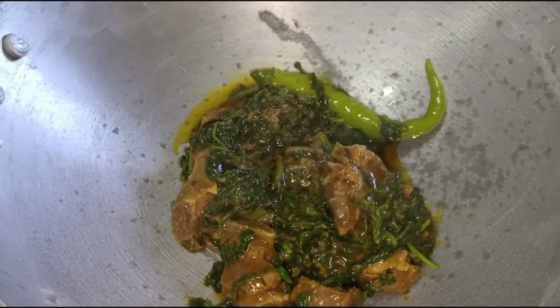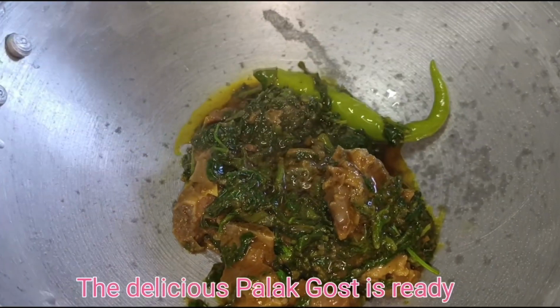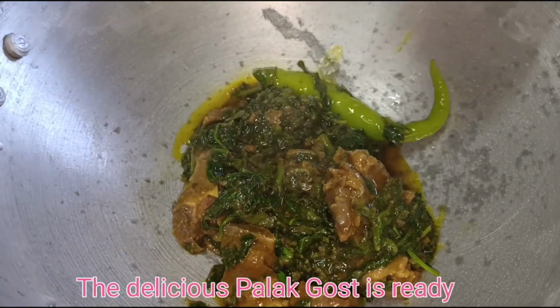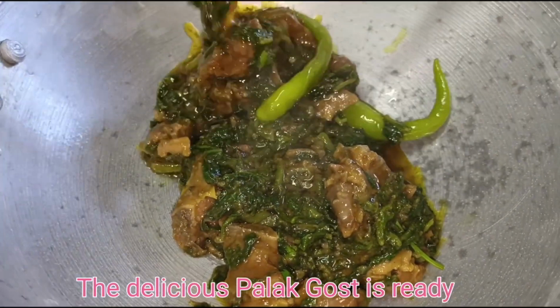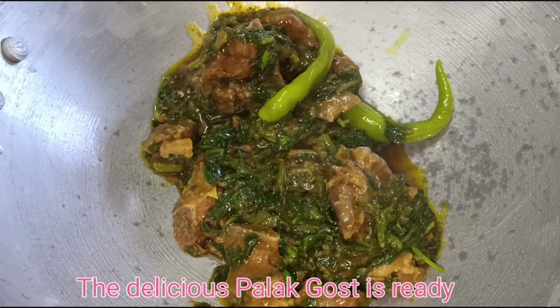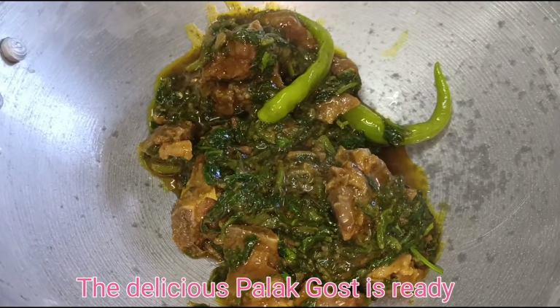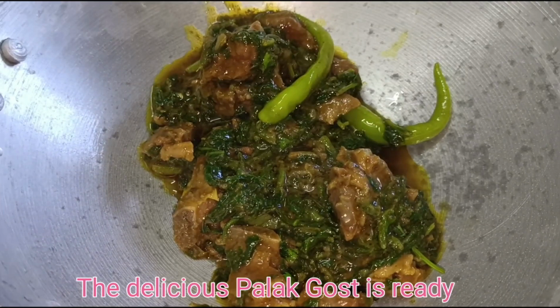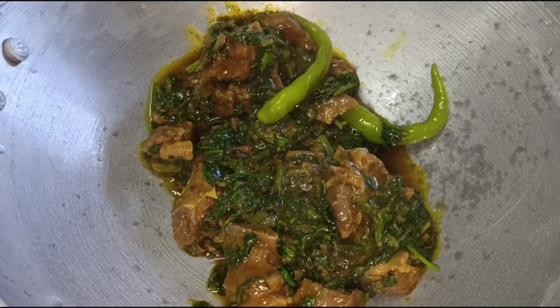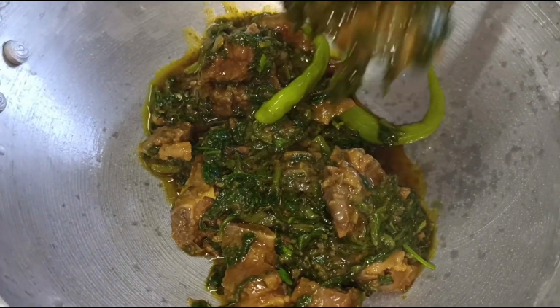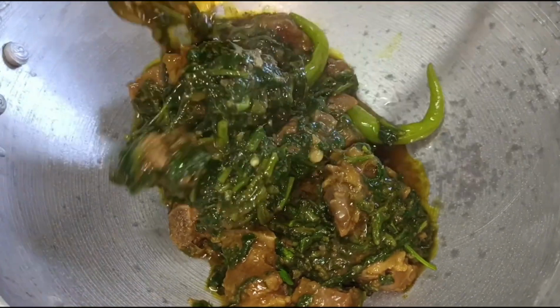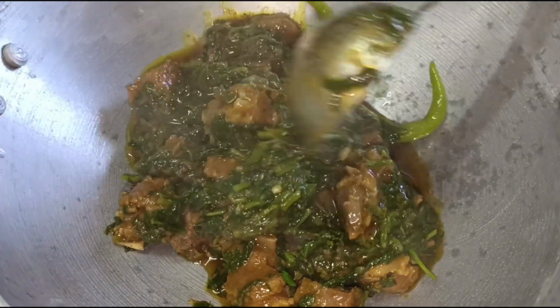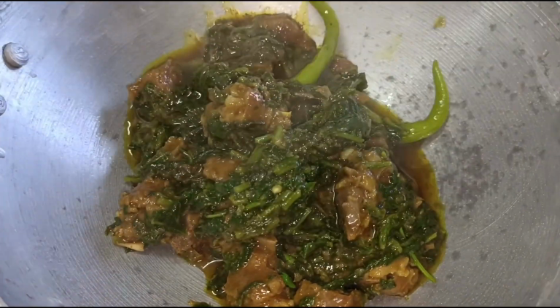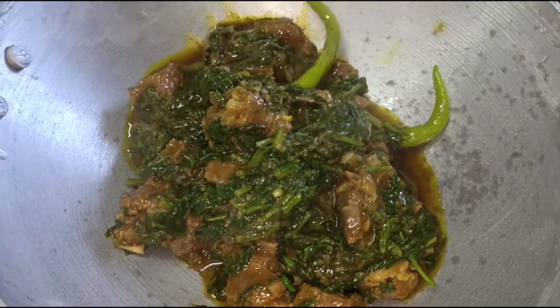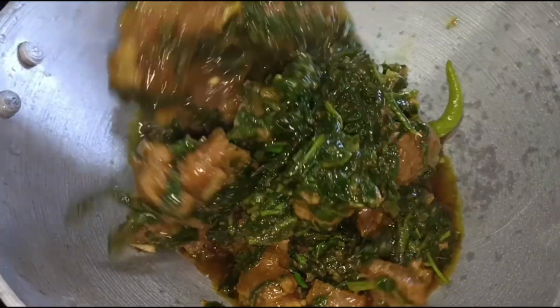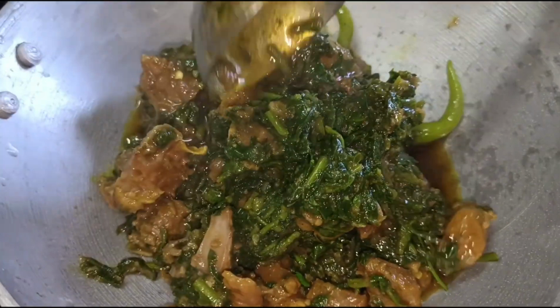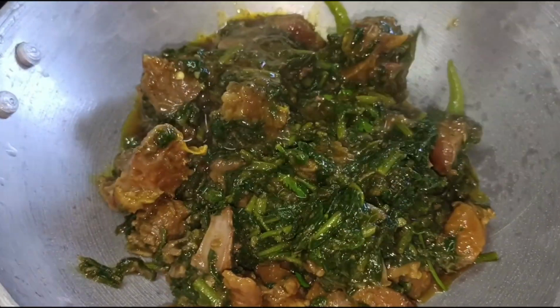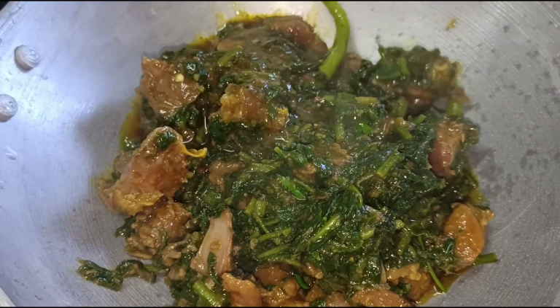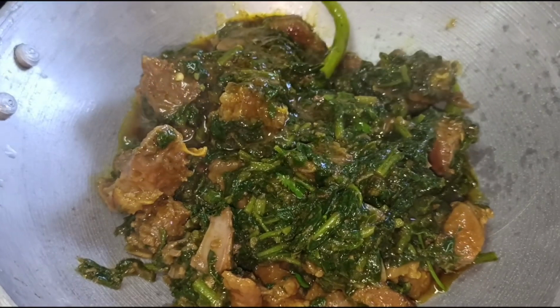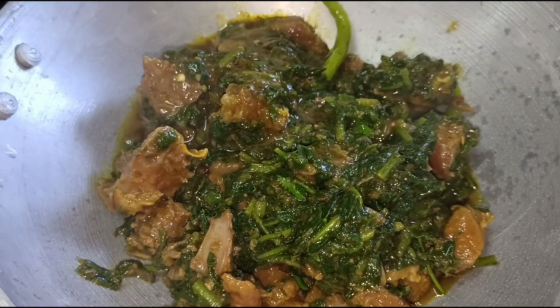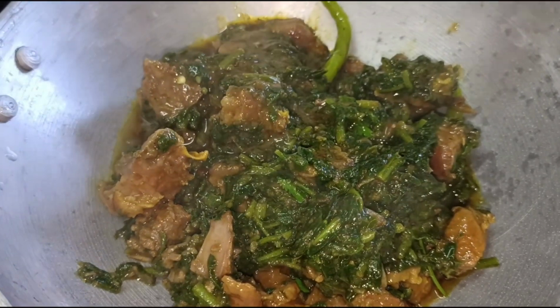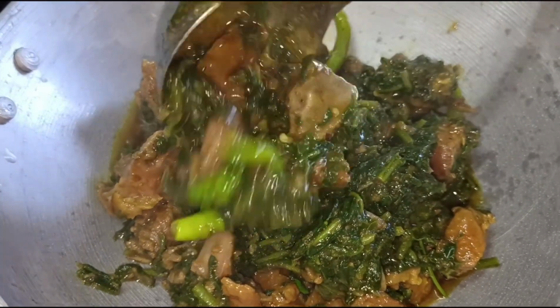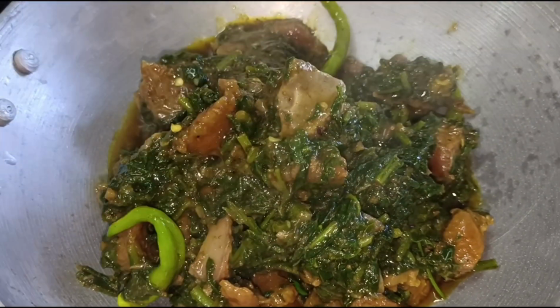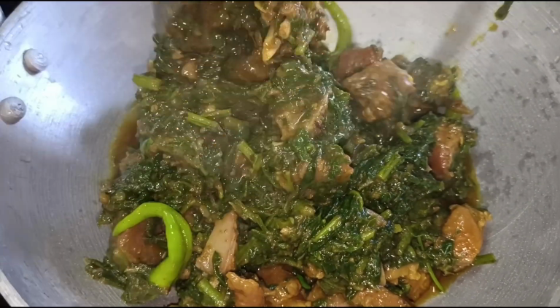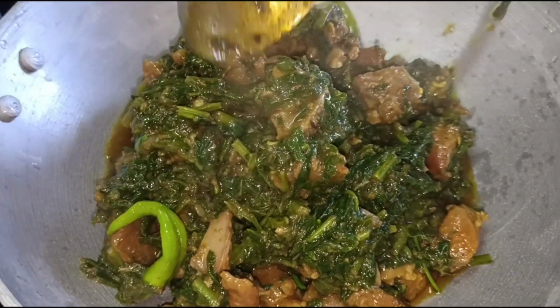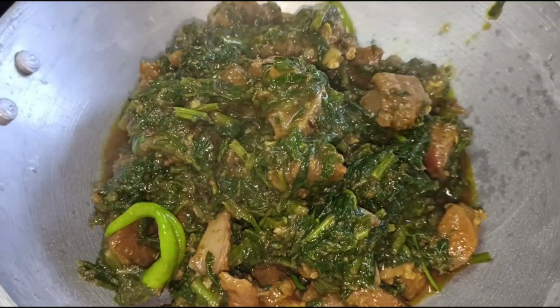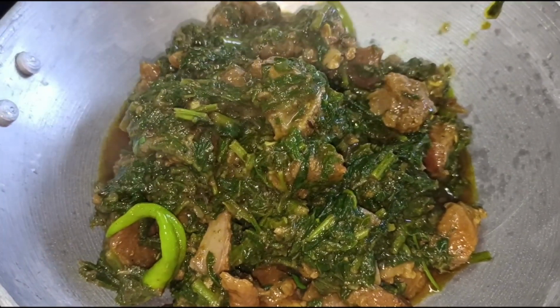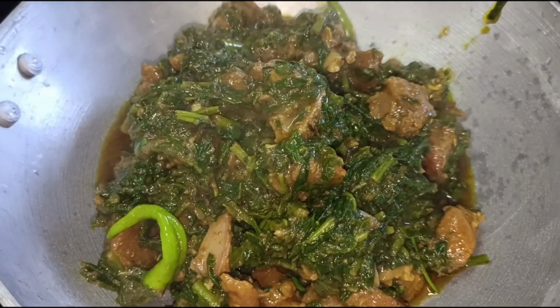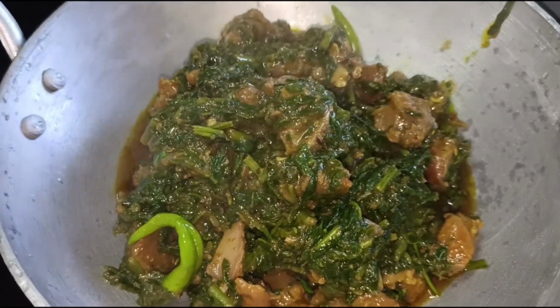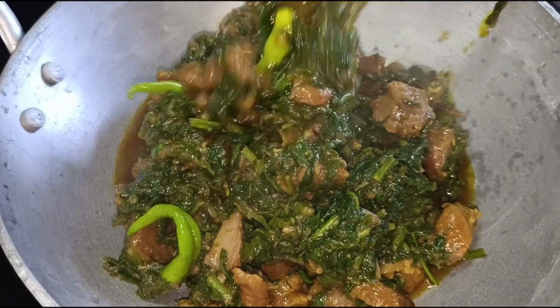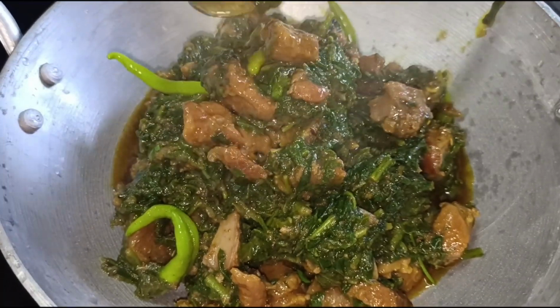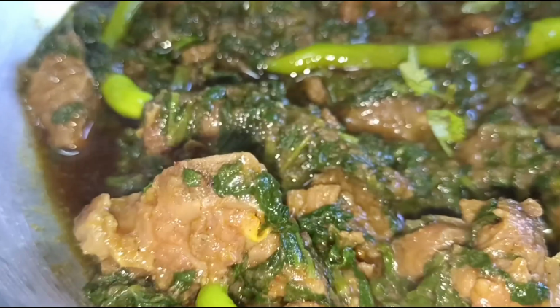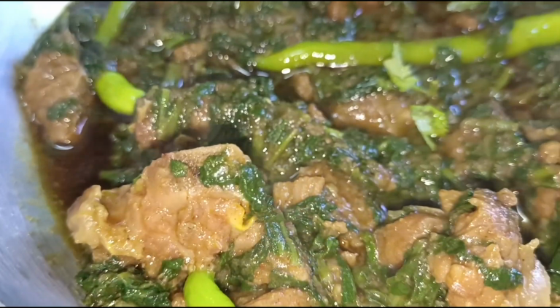The delicious palak gosht is ready. Thank you.